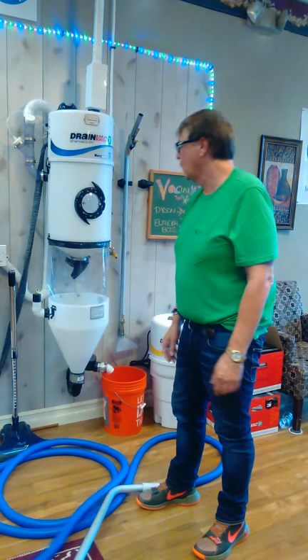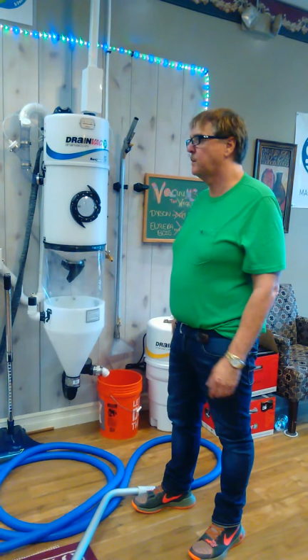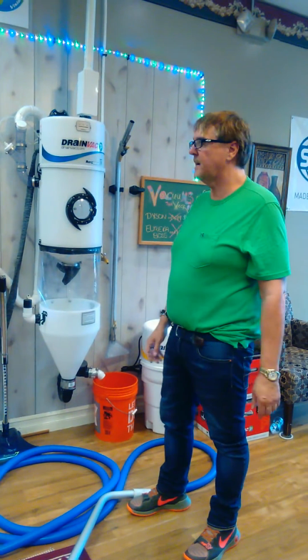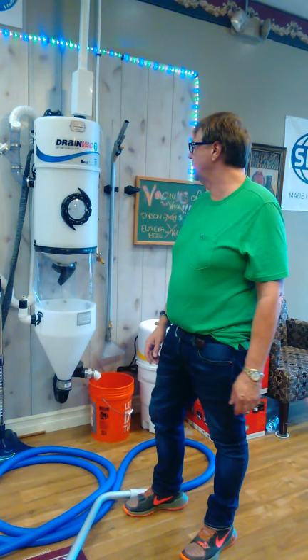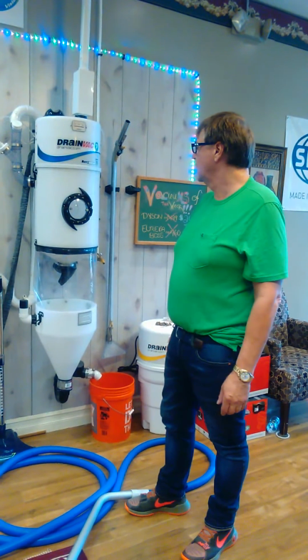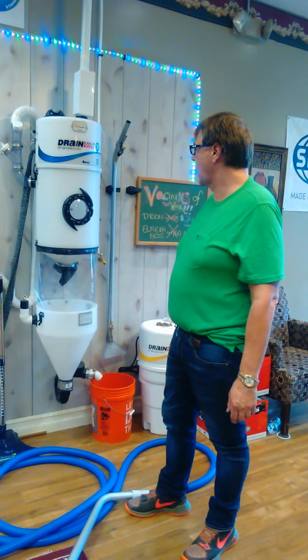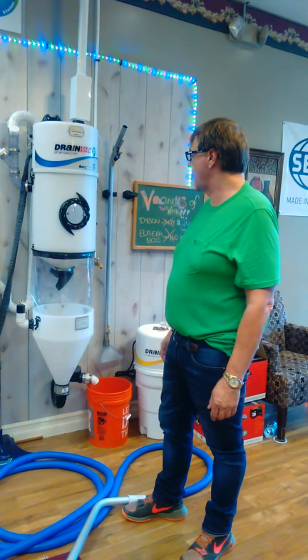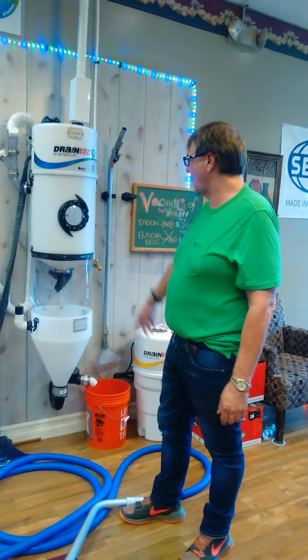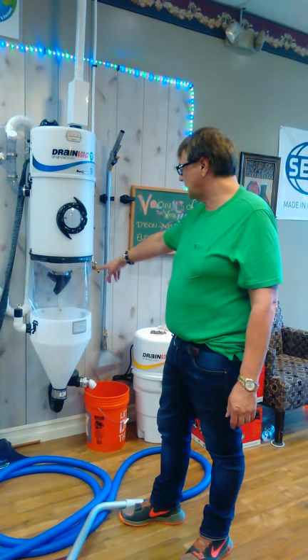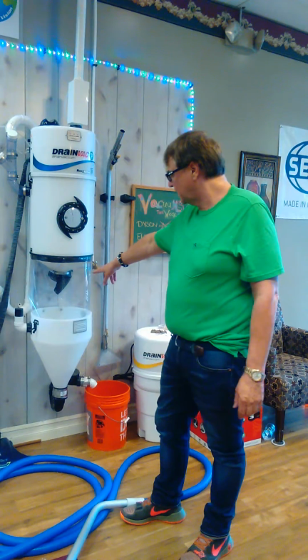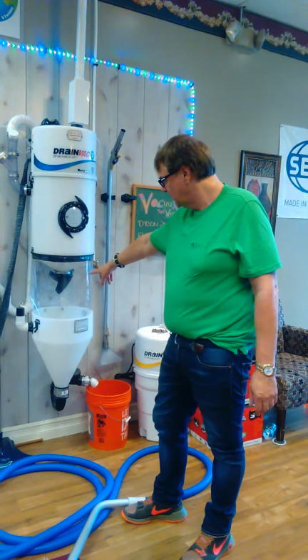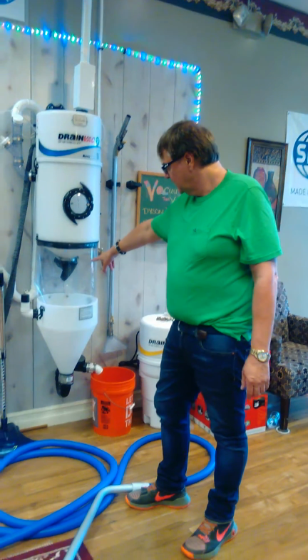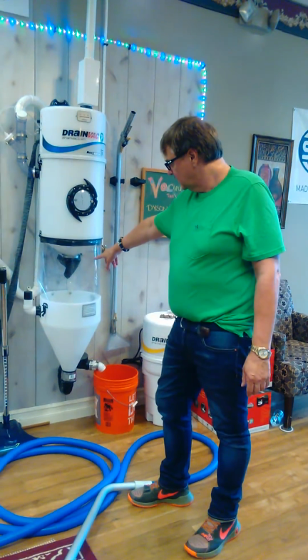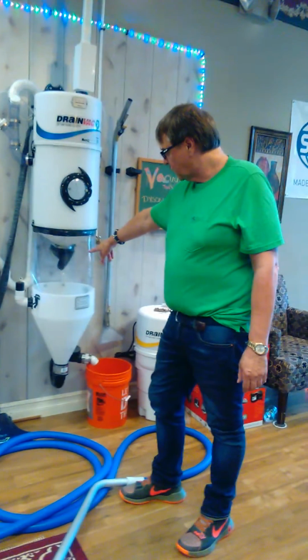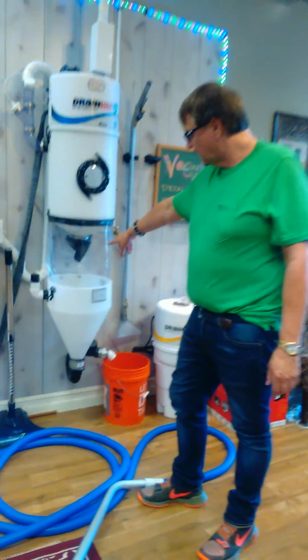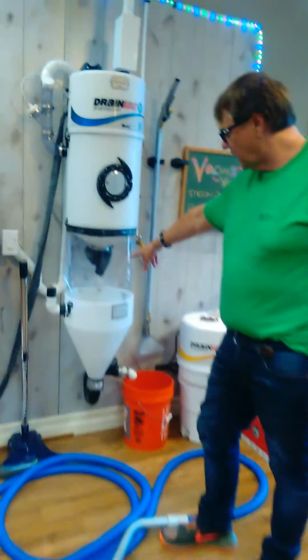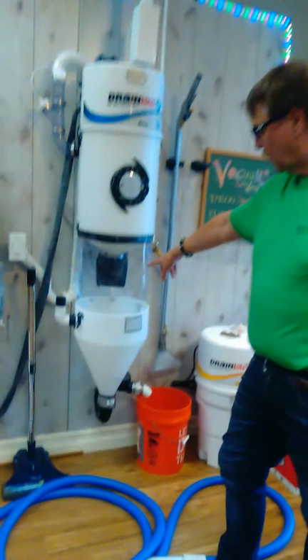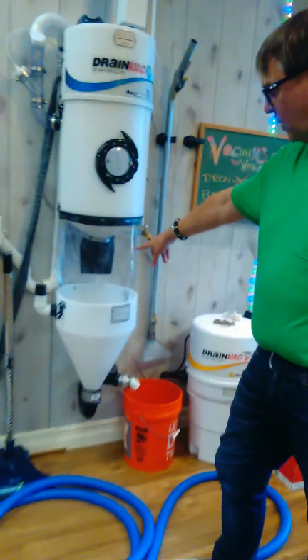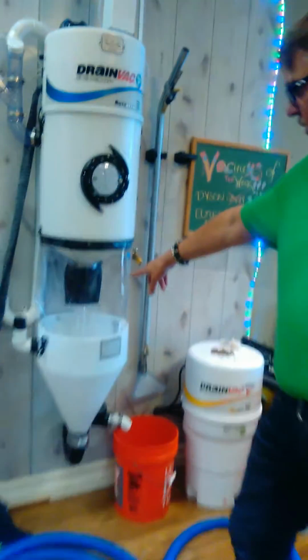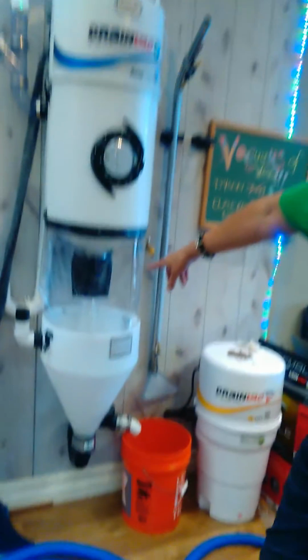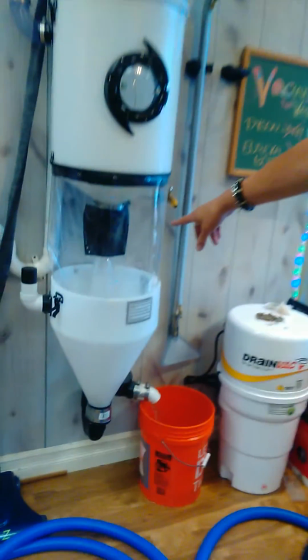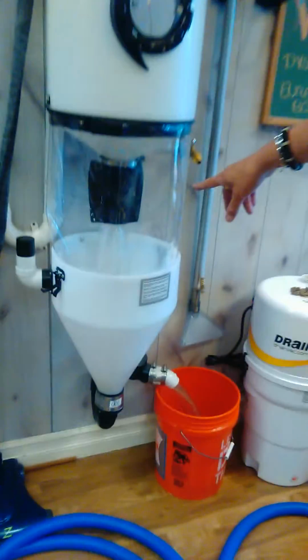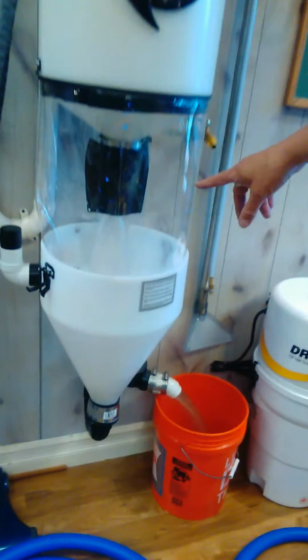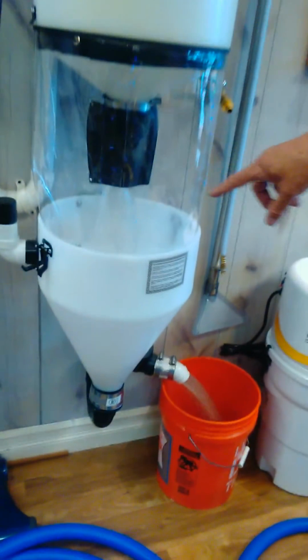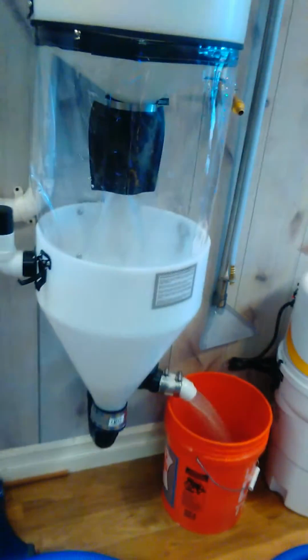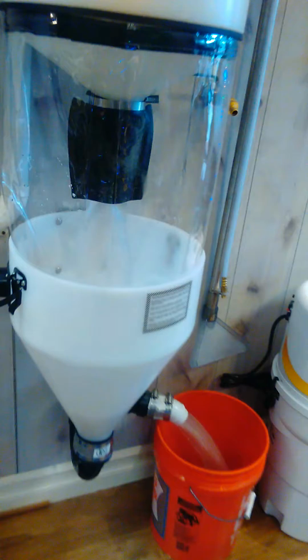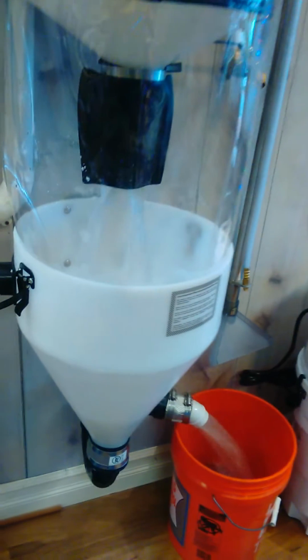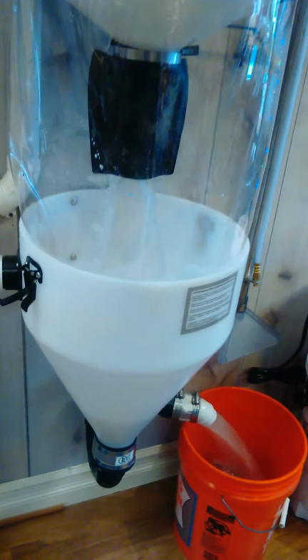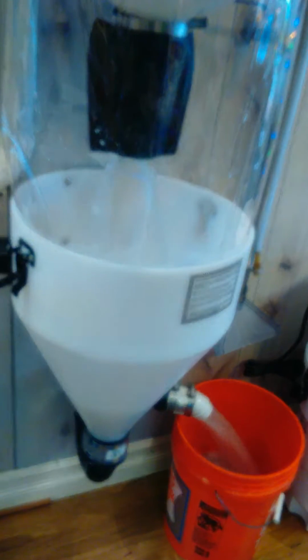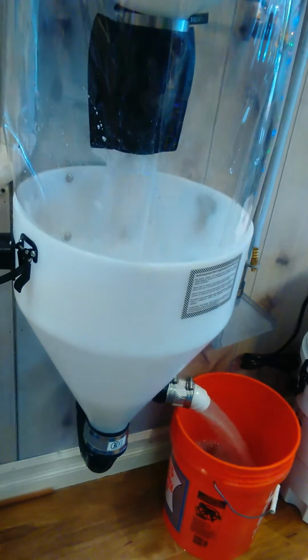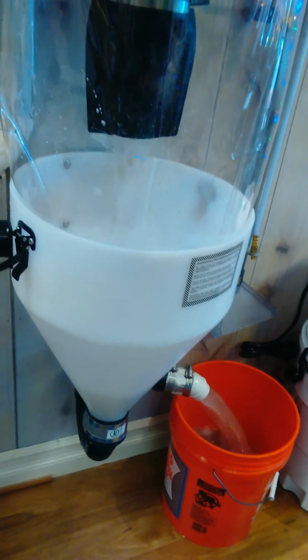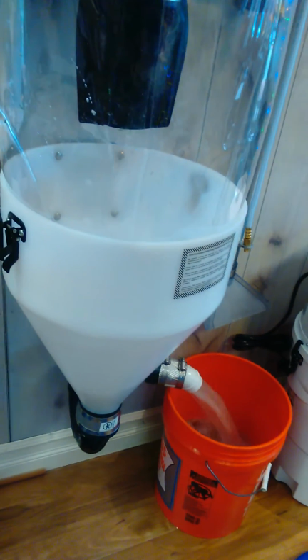I'm going to unplug it, and it will automatically open up this trap down here, and it will go right into your drain. Gone, down, and that's it.